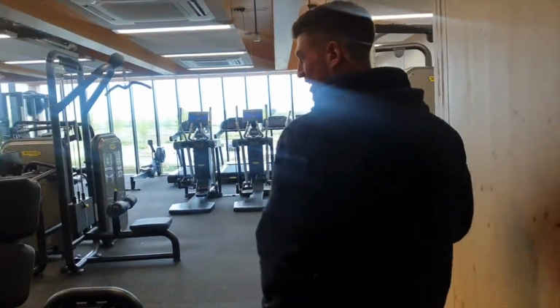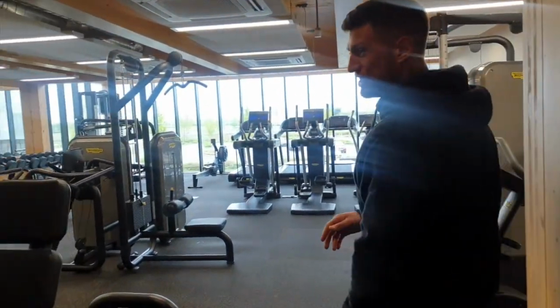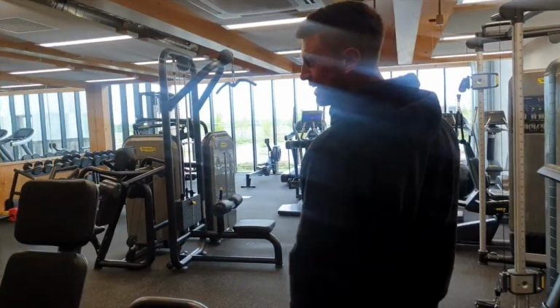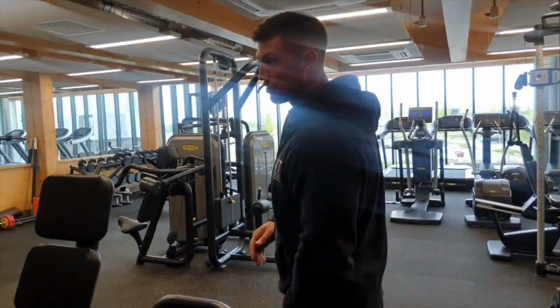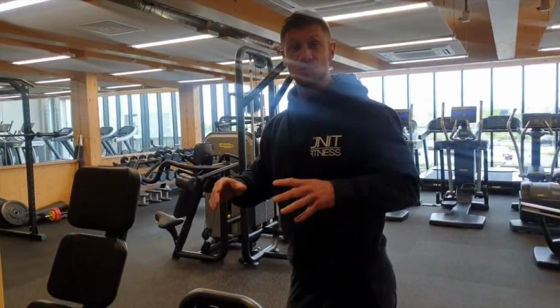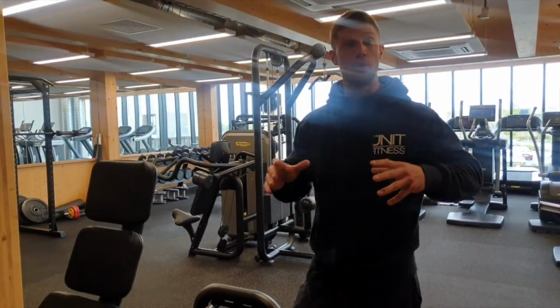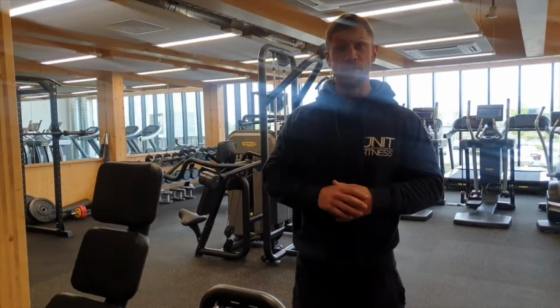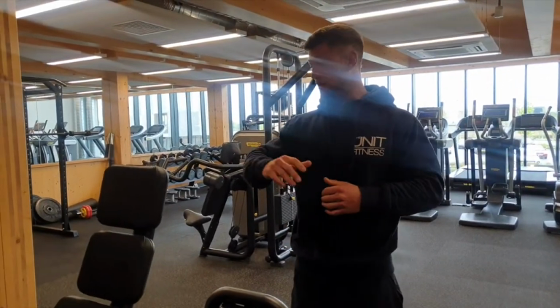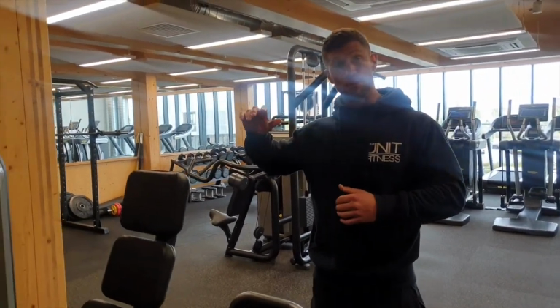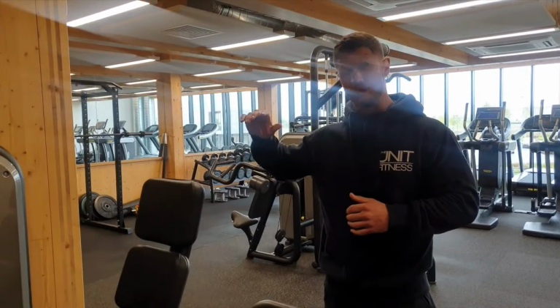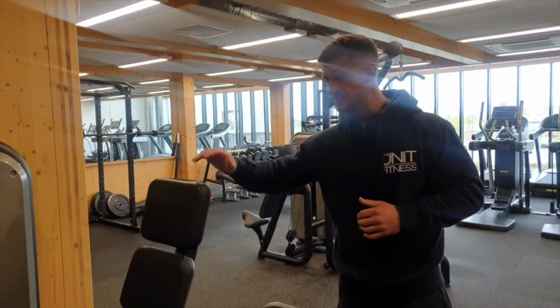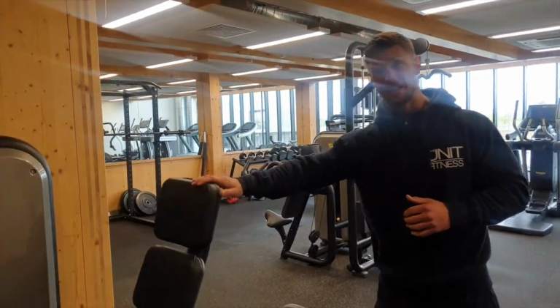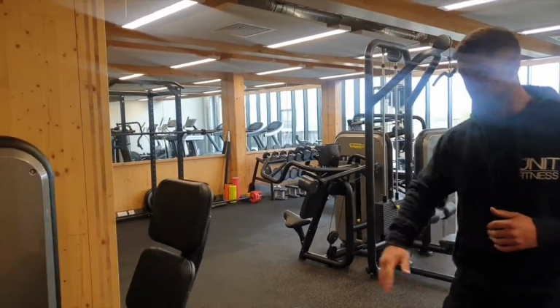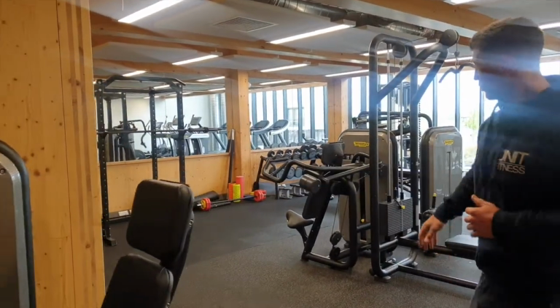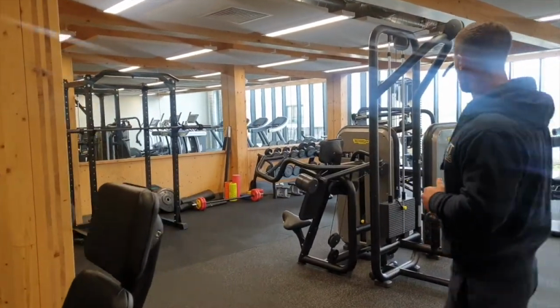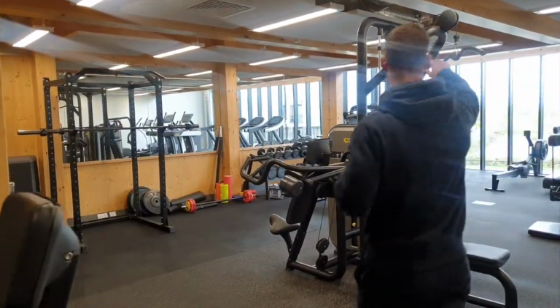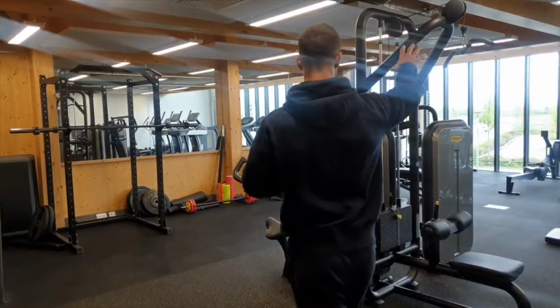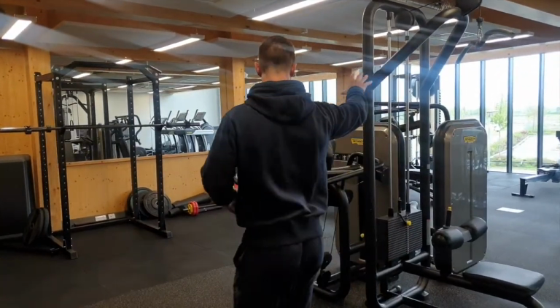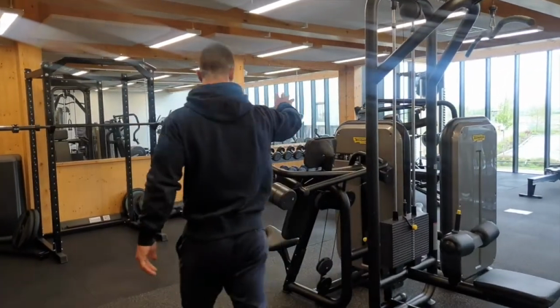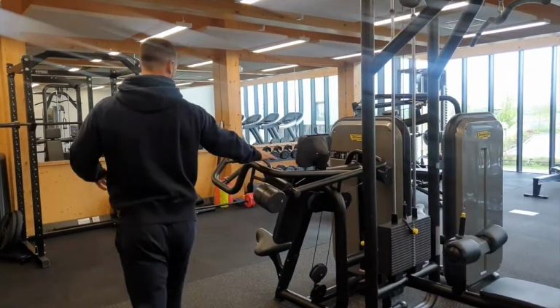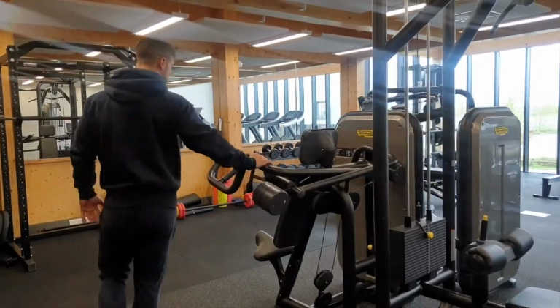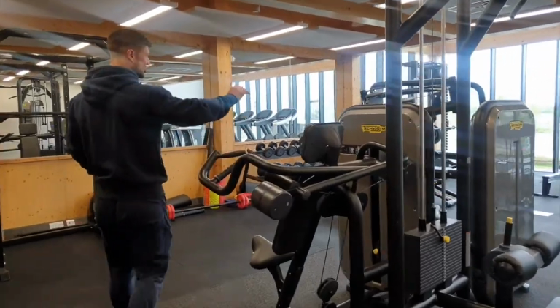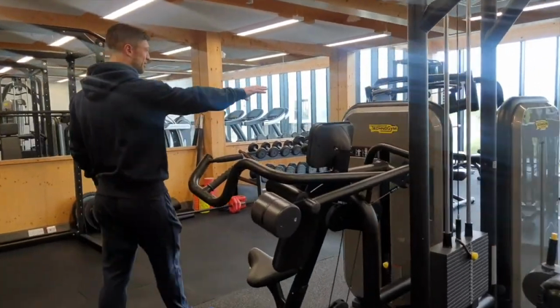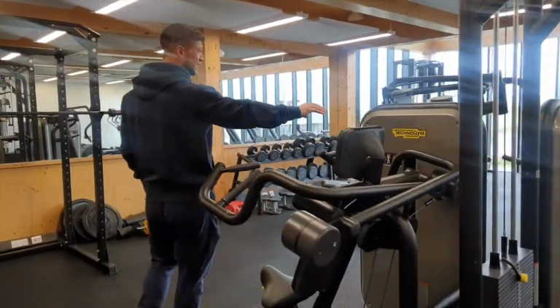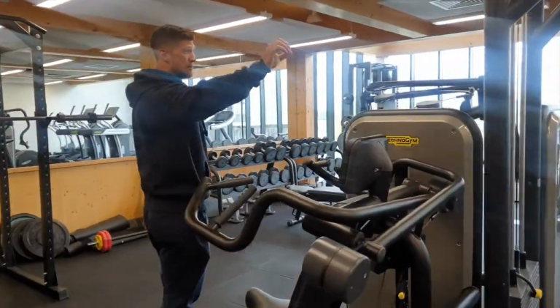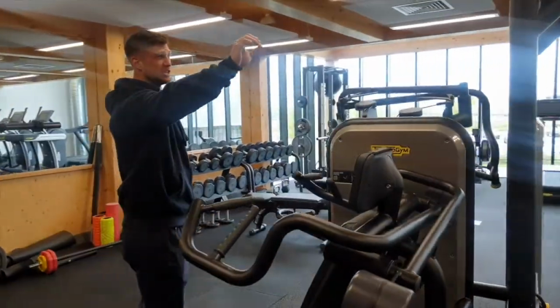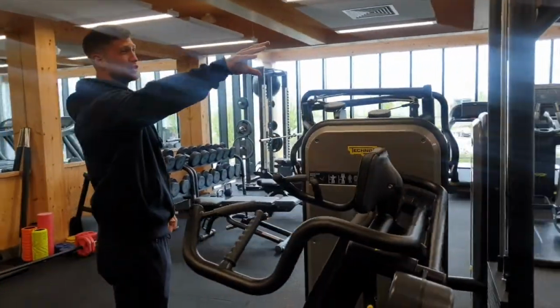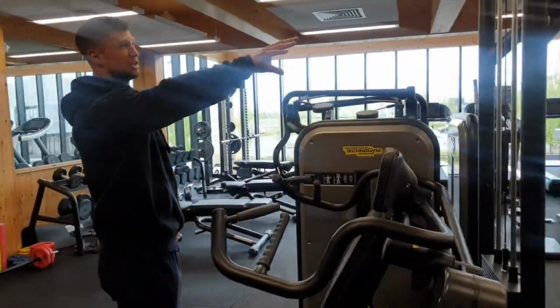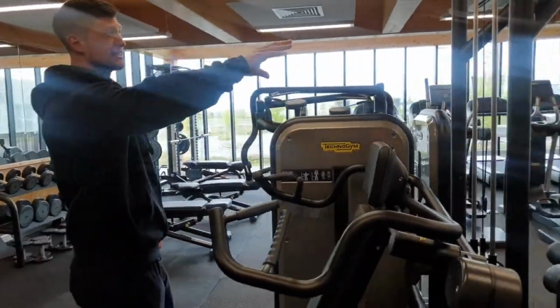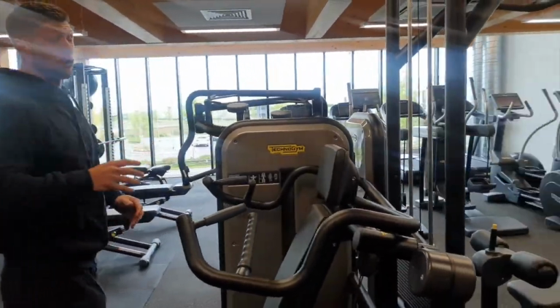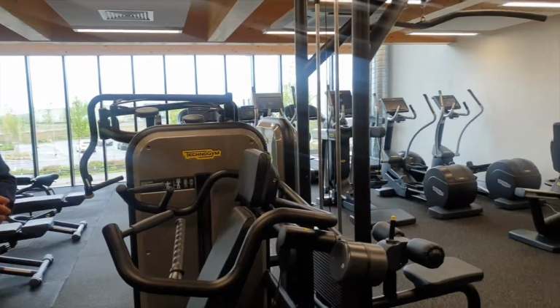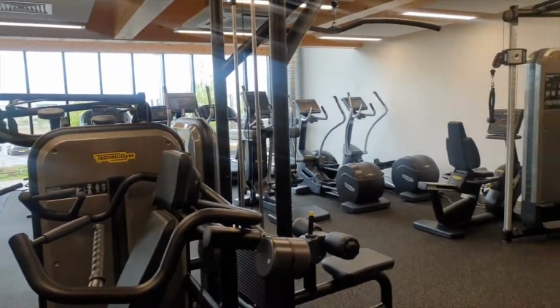As you can see in here, we've got our Technogym equipment. We have the leg press, a lat pull-down machine, shoulder press, chest press, and cable machines — all technology-based for our resistance style training.